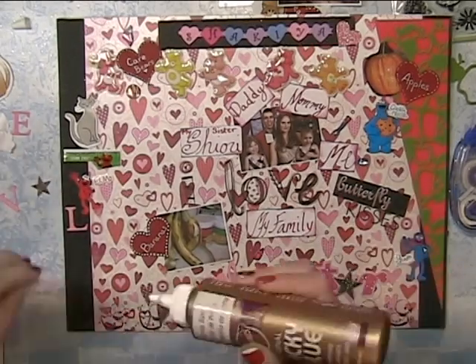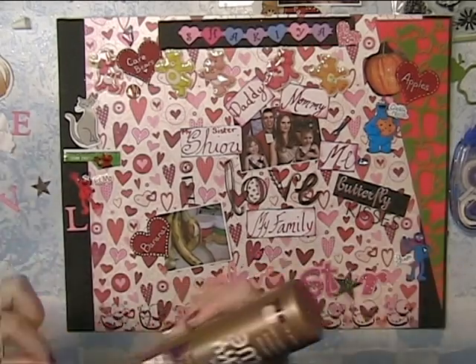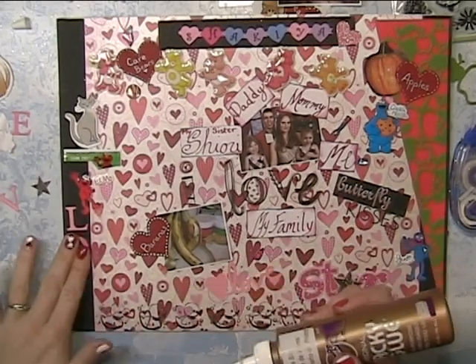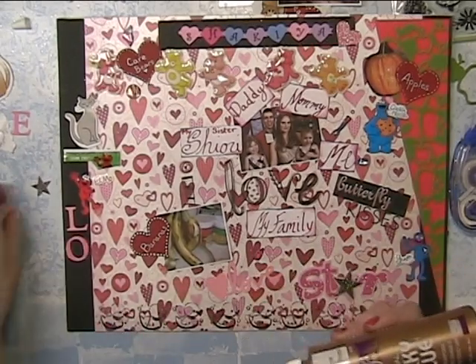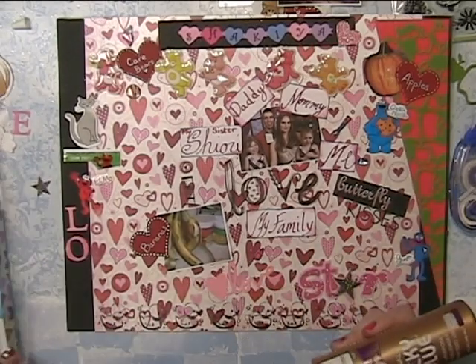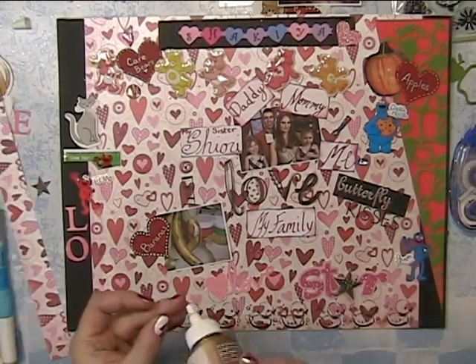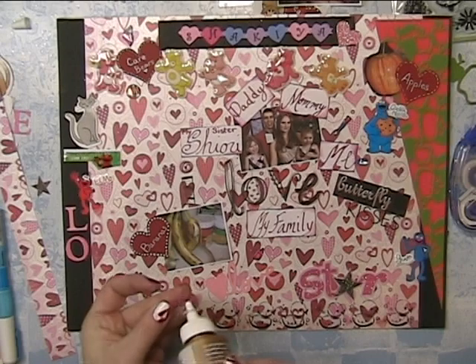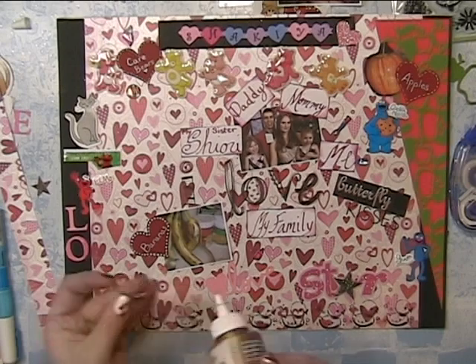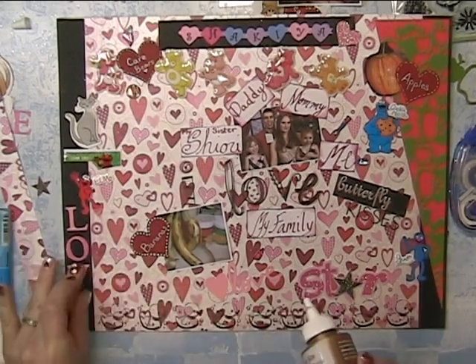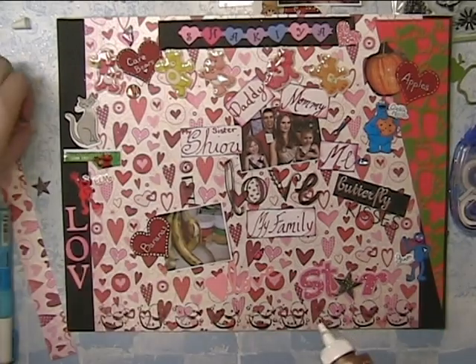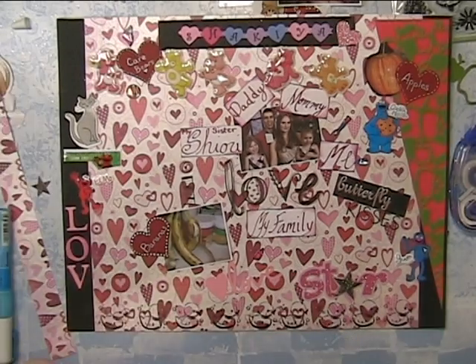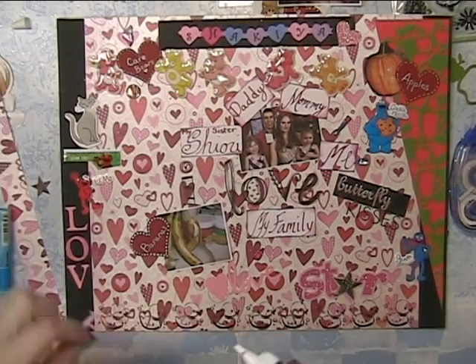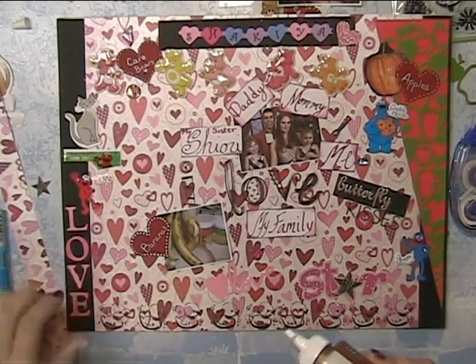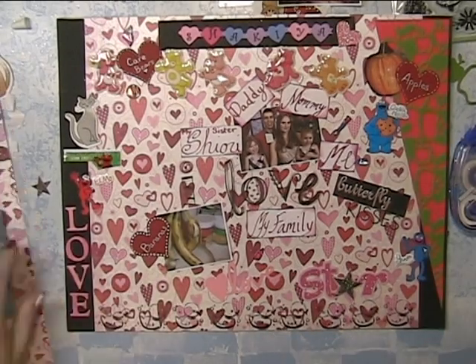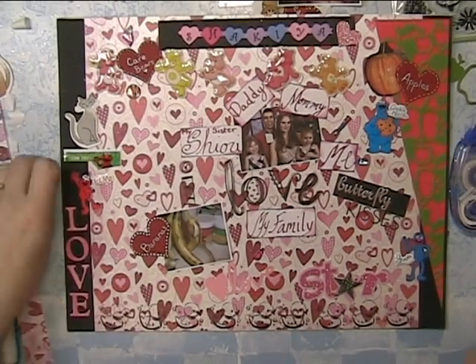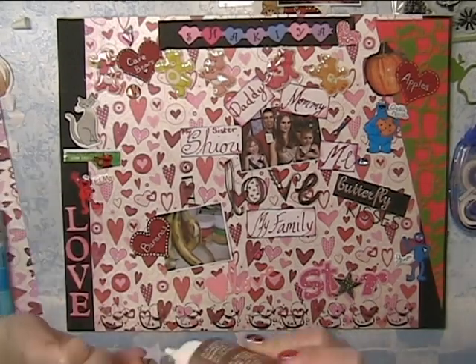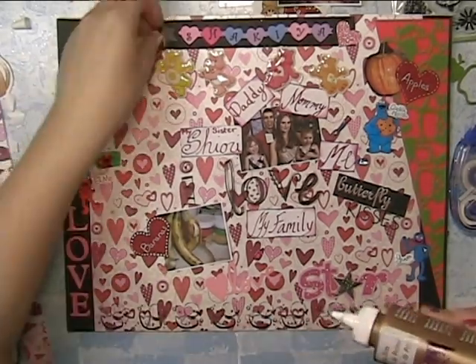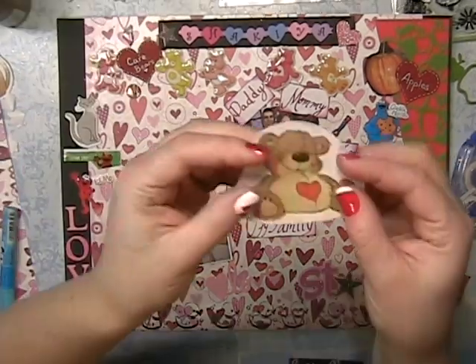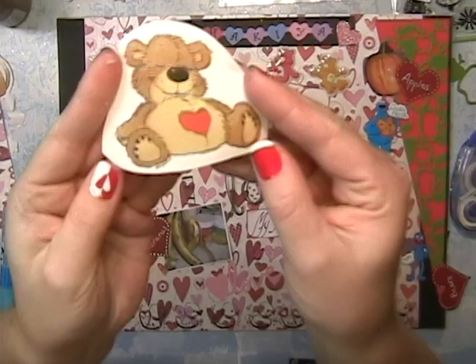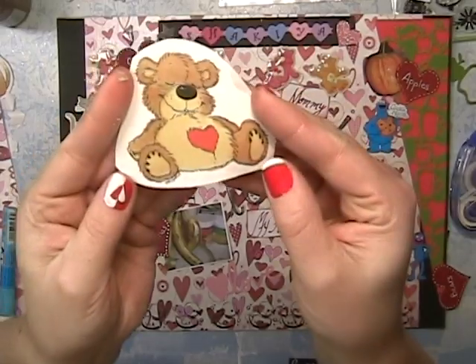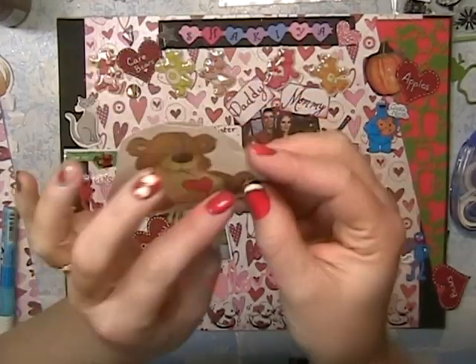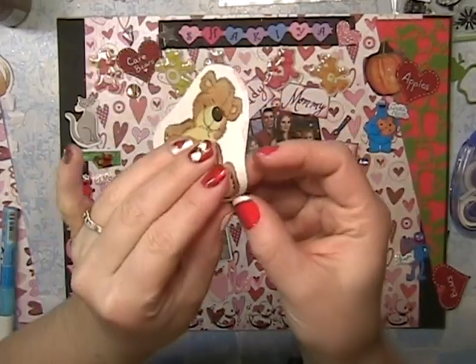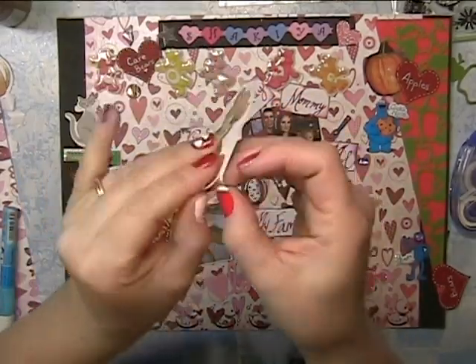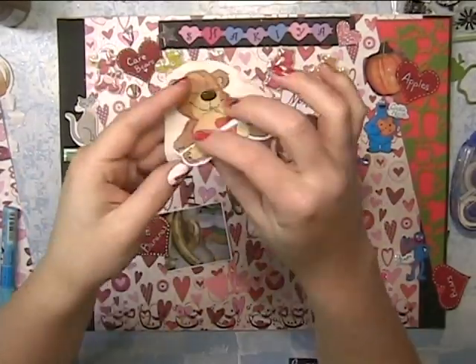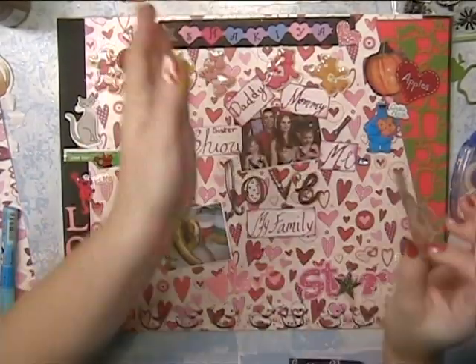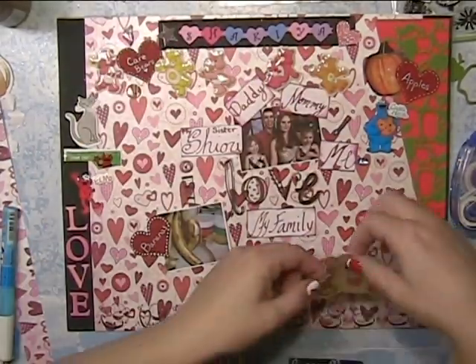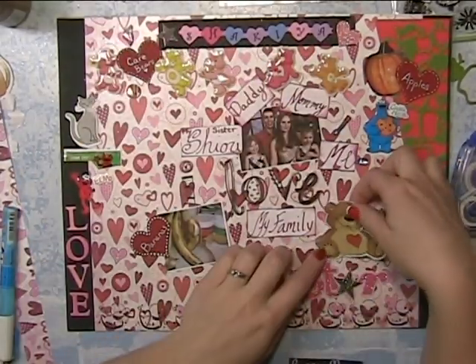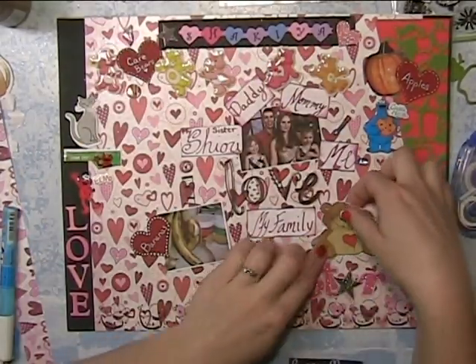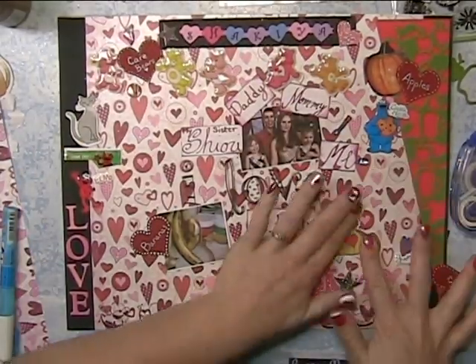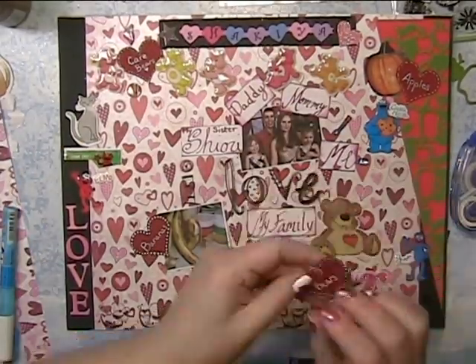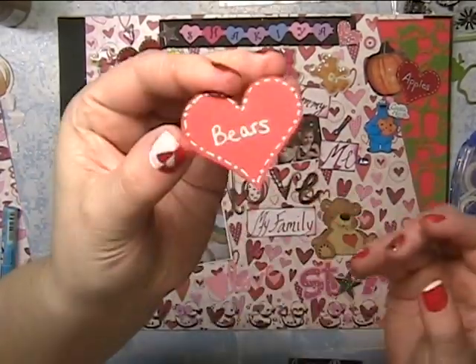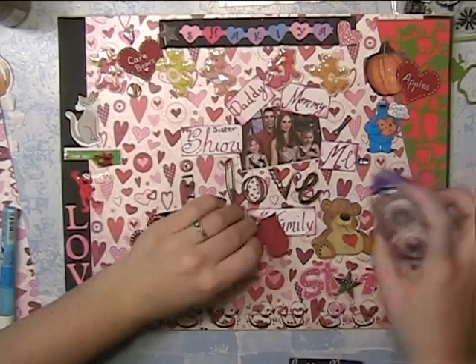I cut these letters out with my Cricut Expression. I did the shadow and then the regular, and then overlapped with two different colors. And she loves regular bears too, so I have to put that there.